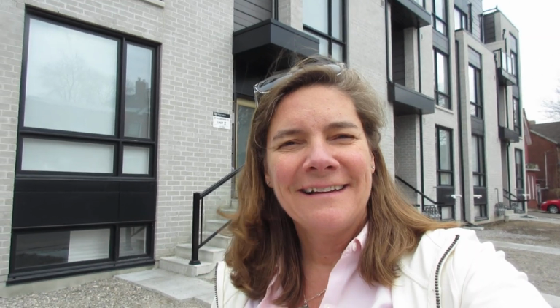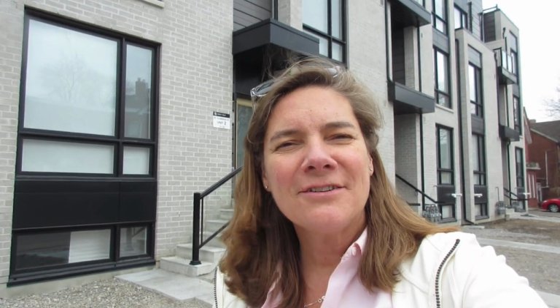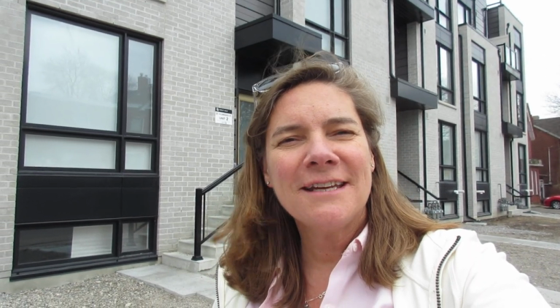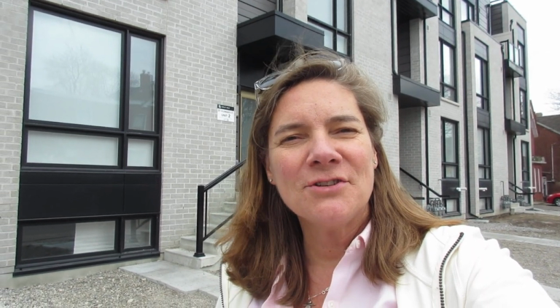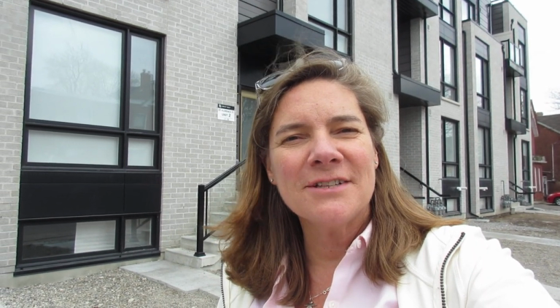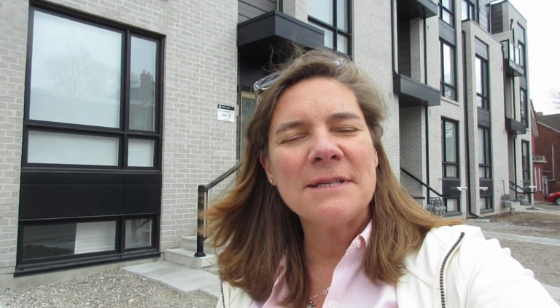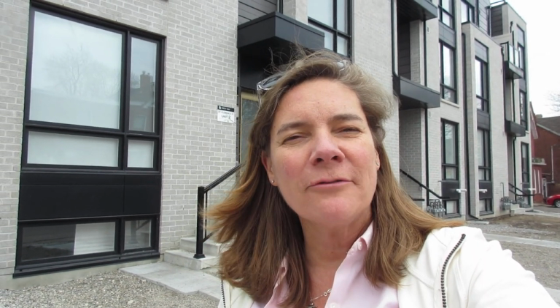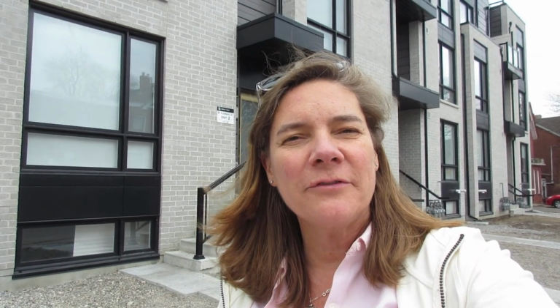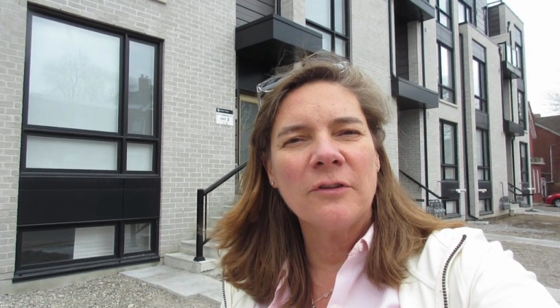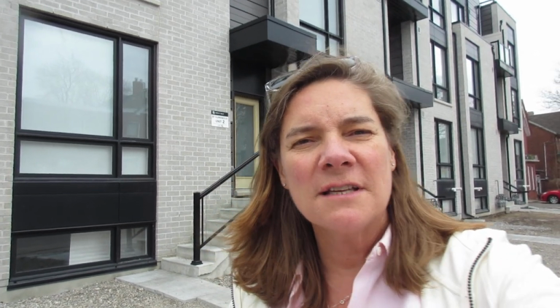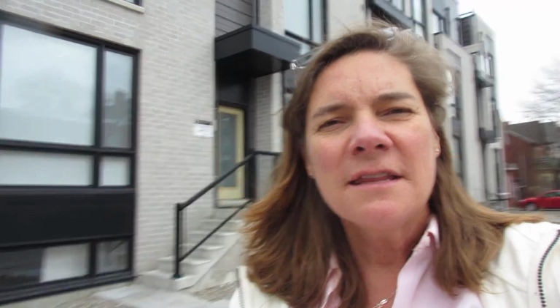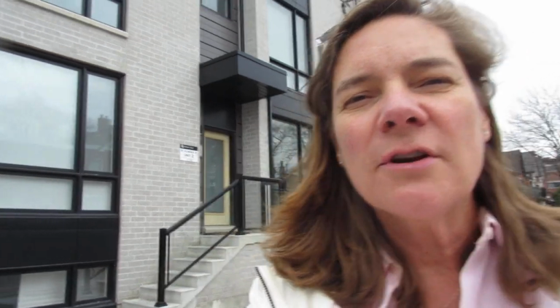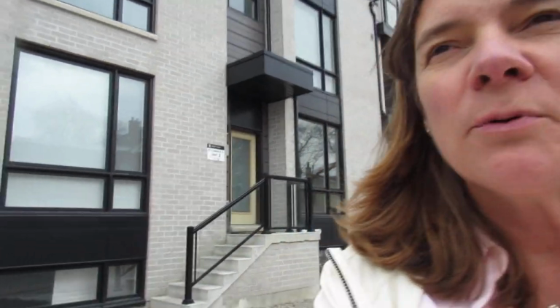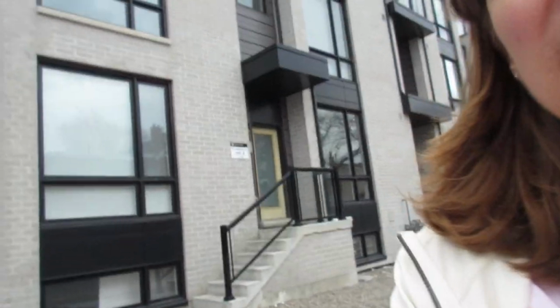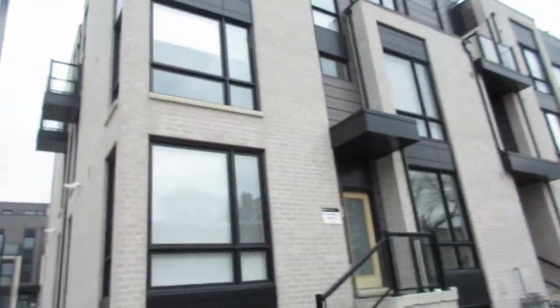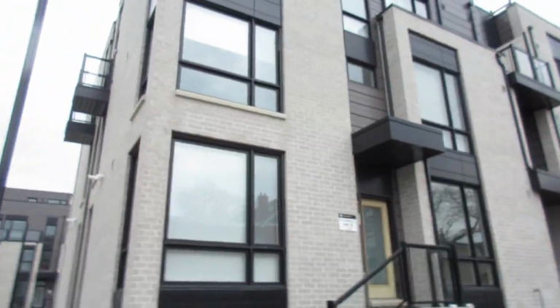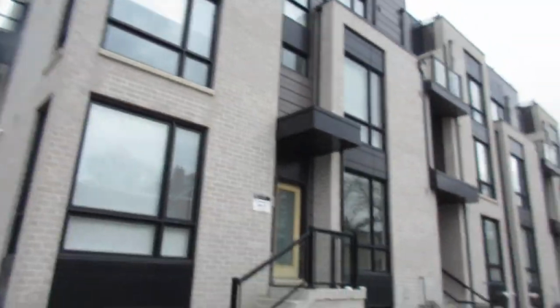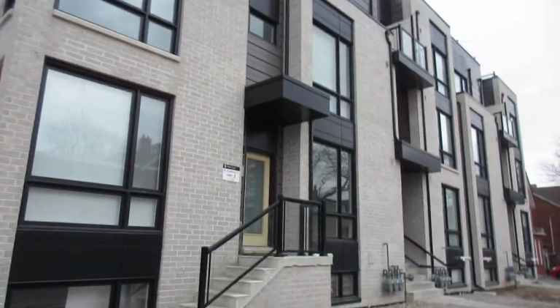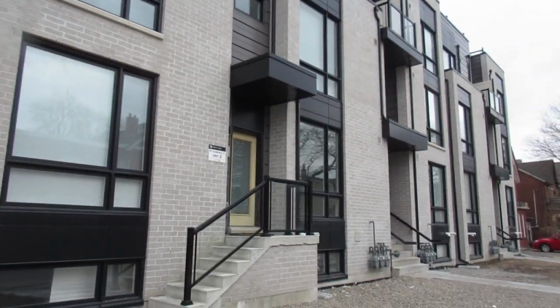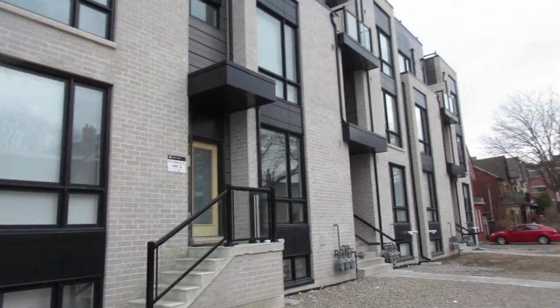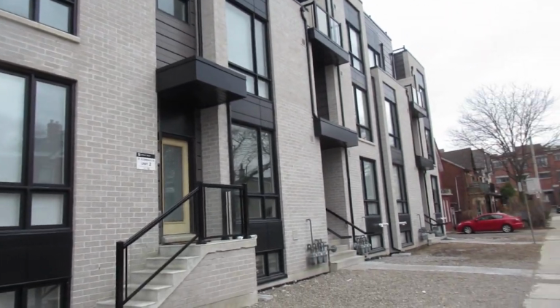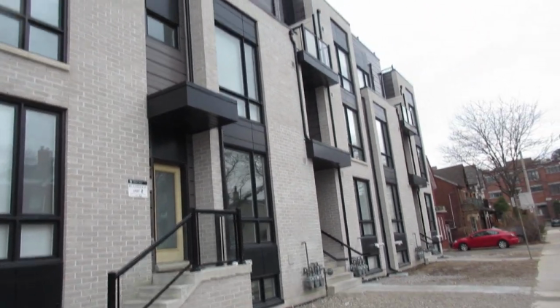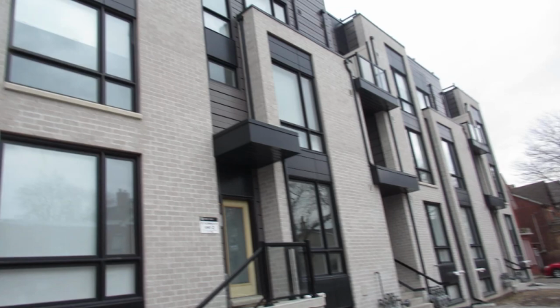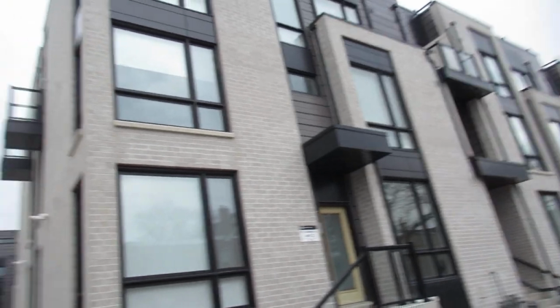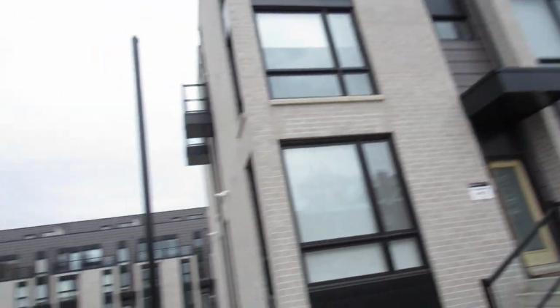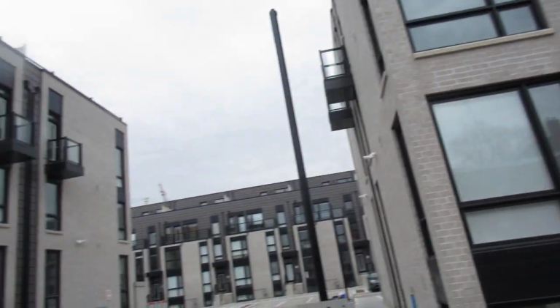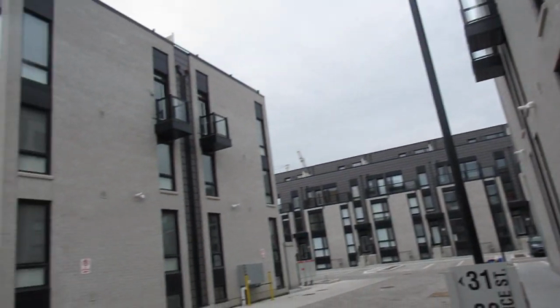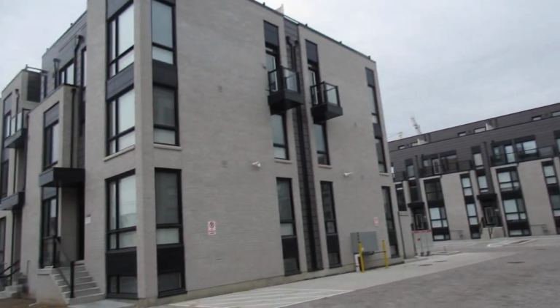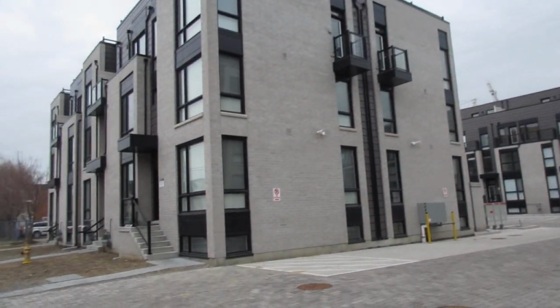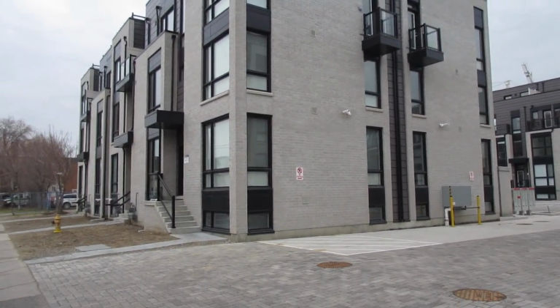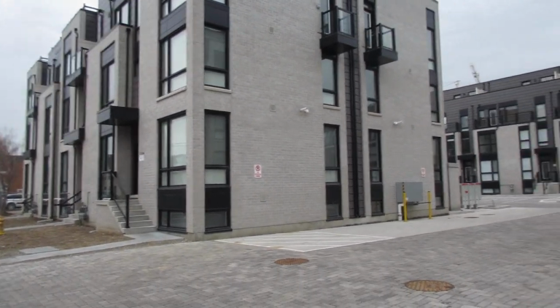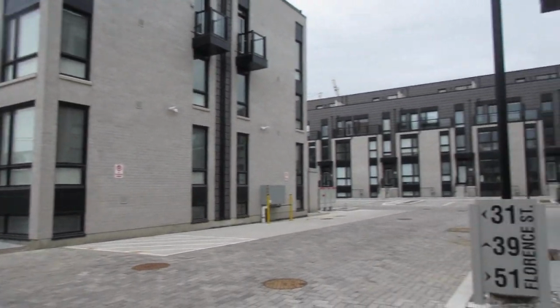Hi there, it's Julie Kinnear of the Julie Kinnear team and I'm standing right in front of 51 Florence. These are 36 boutique townhouses just built by Great Gulf. It's still in the assignment phase so they're all in occupancy and almost done.